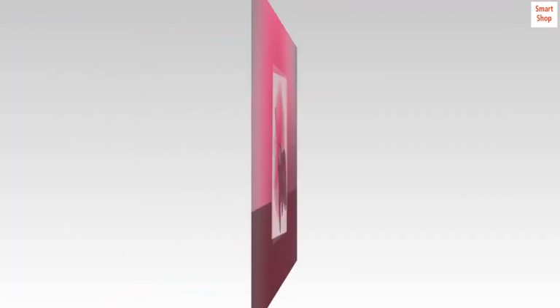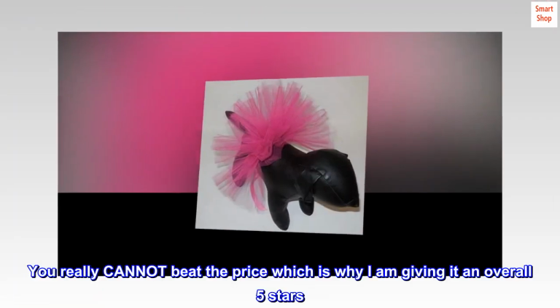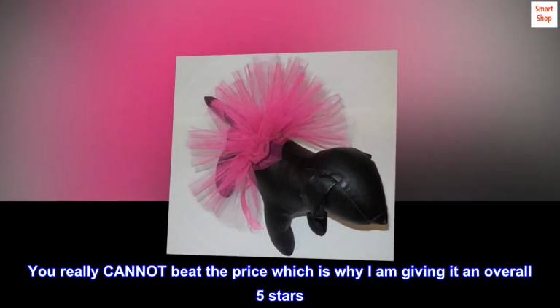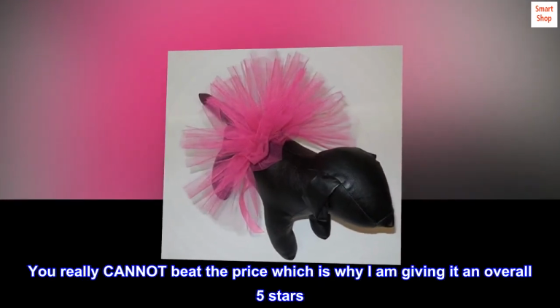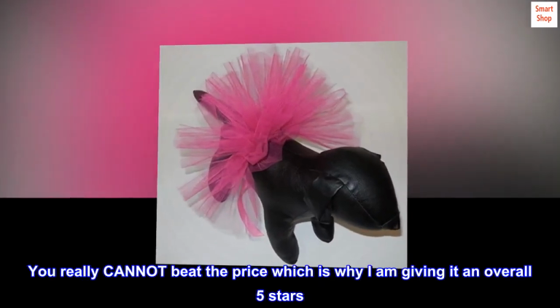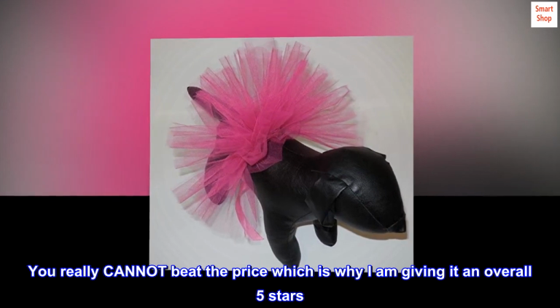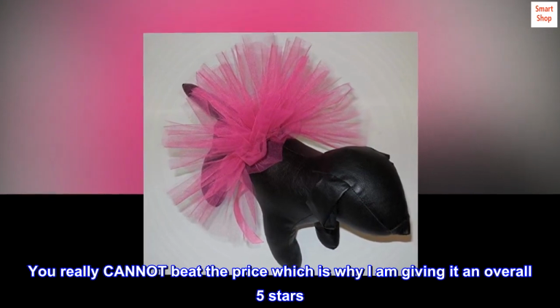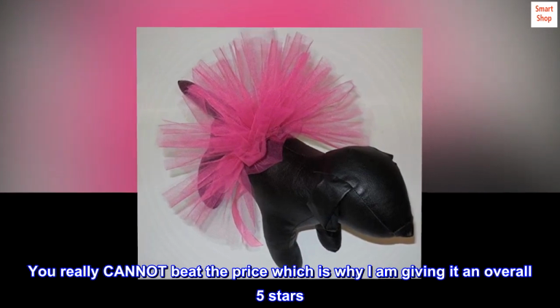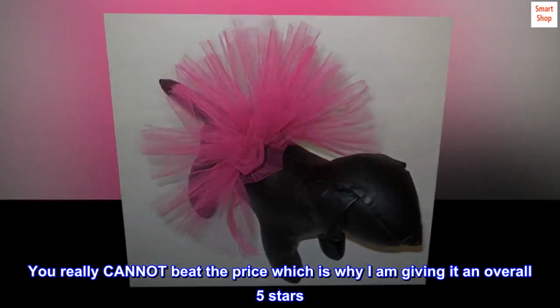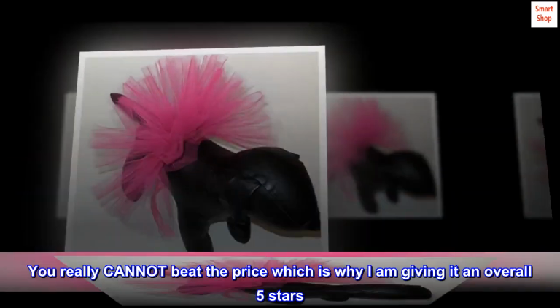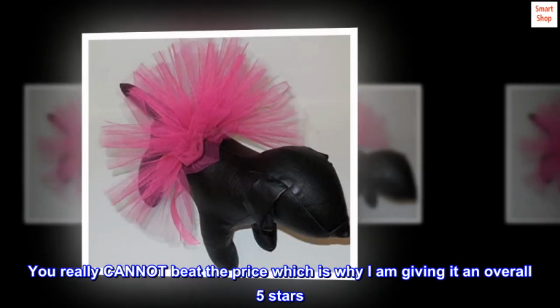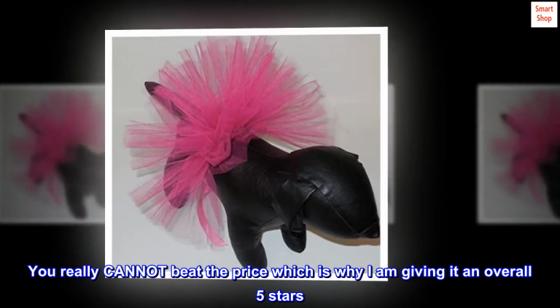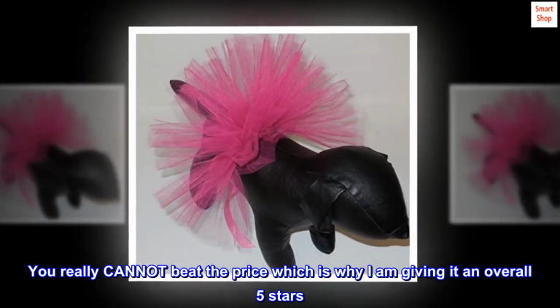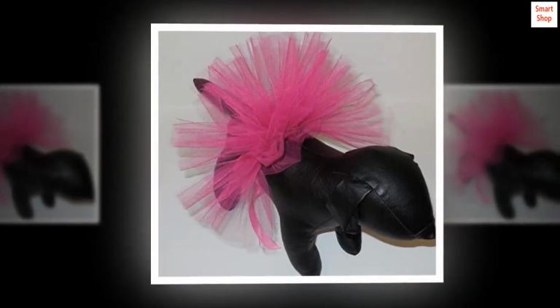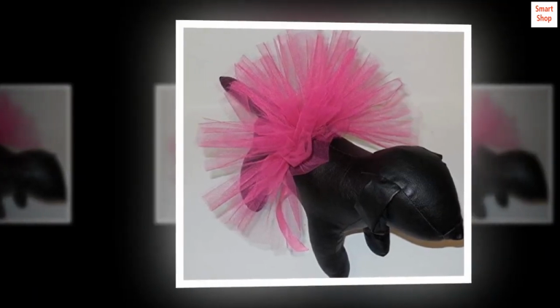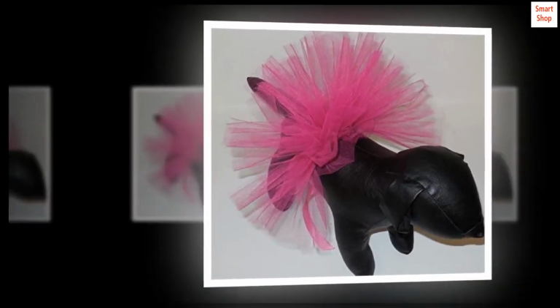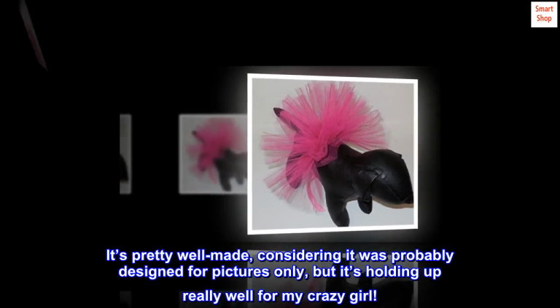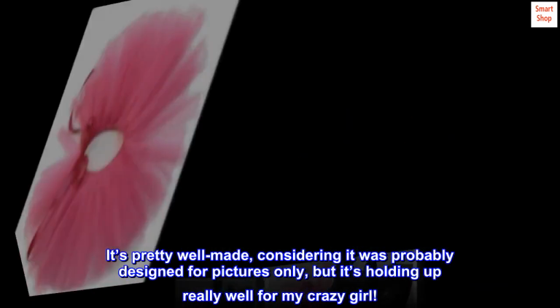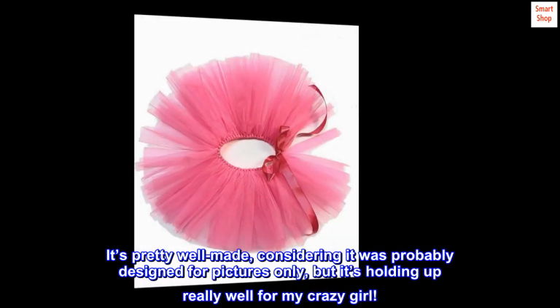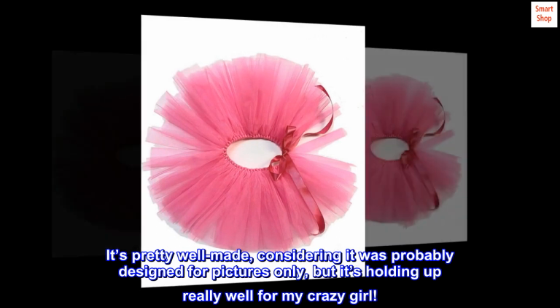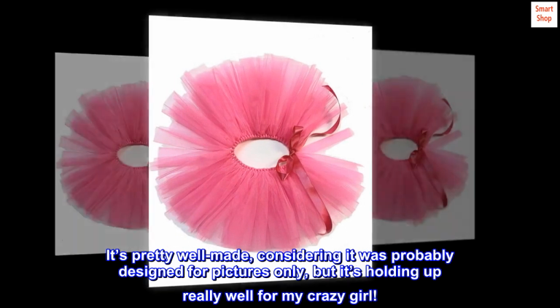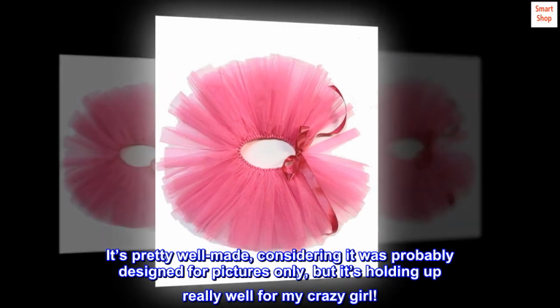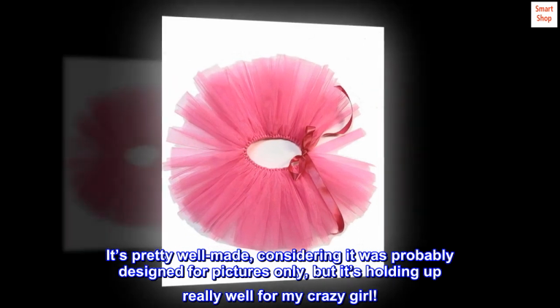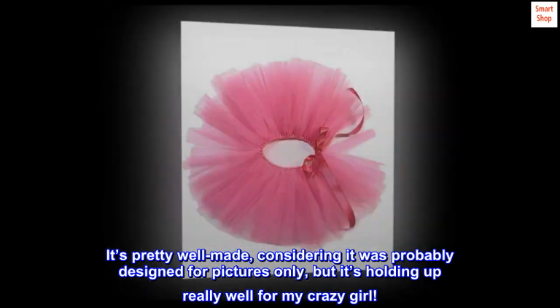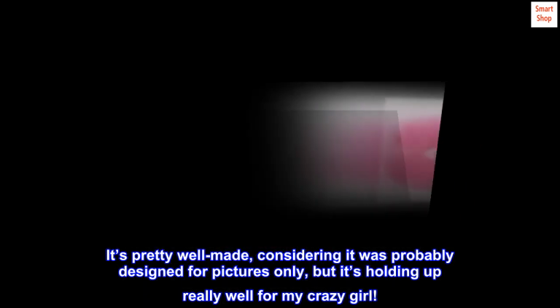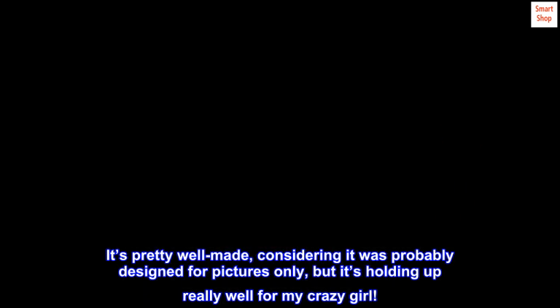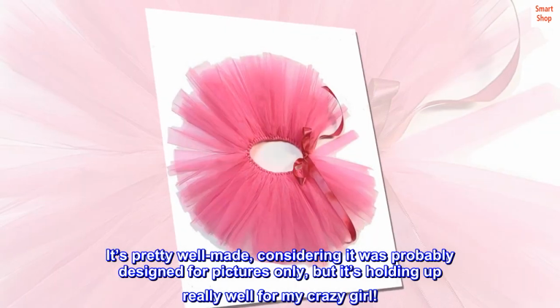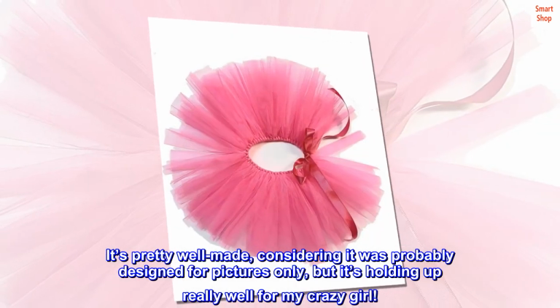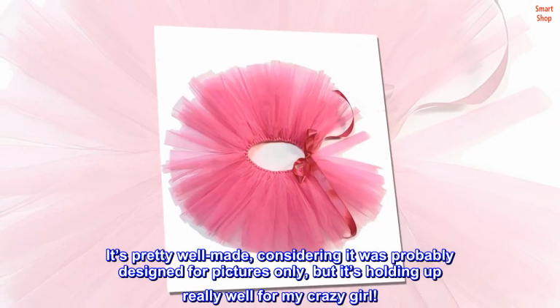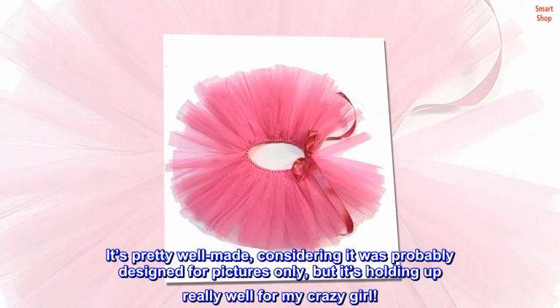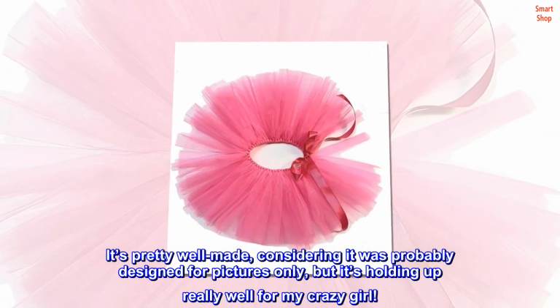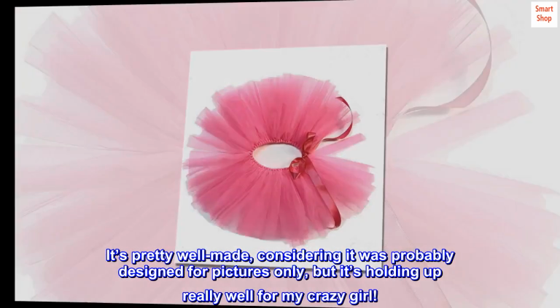You really cannot beat the price, which is why I am giving it an overall 5 stars. It's pretty well made, considering it was probably designed for pictures only, but it's holding up really well for my crazy girl.